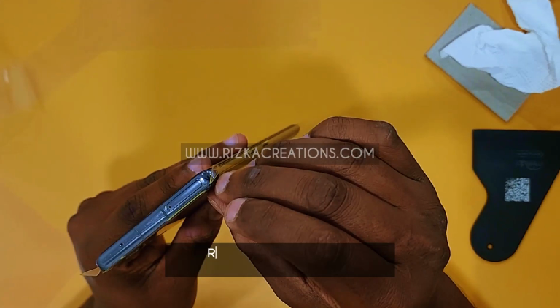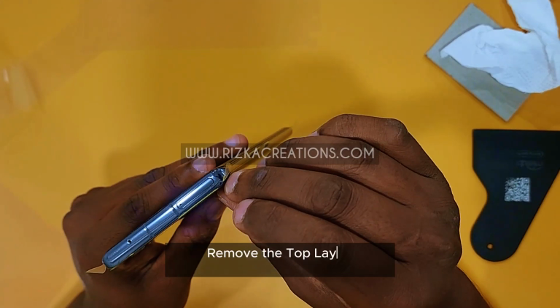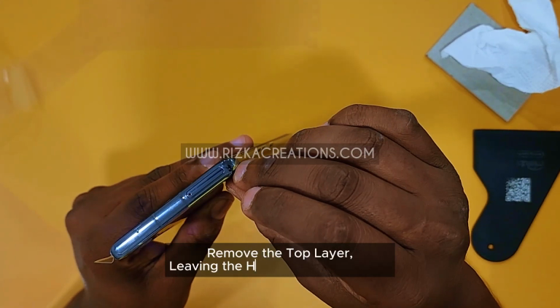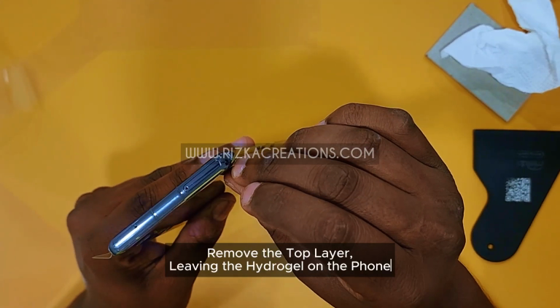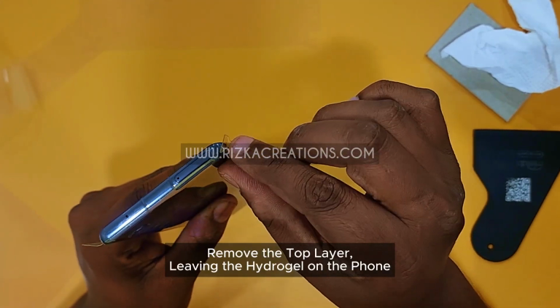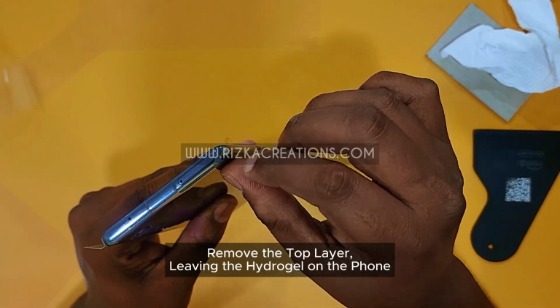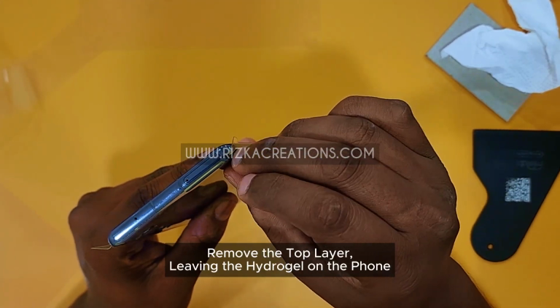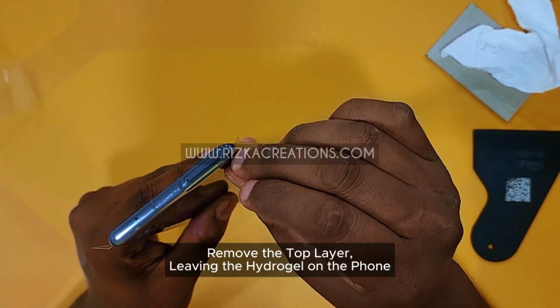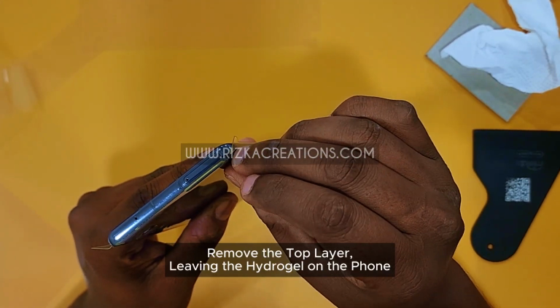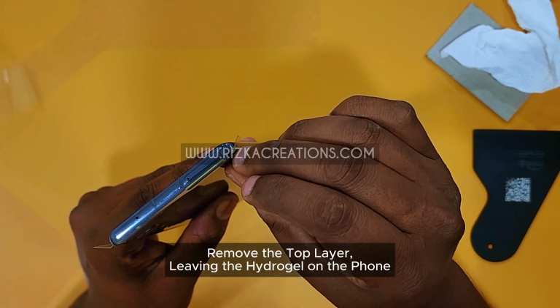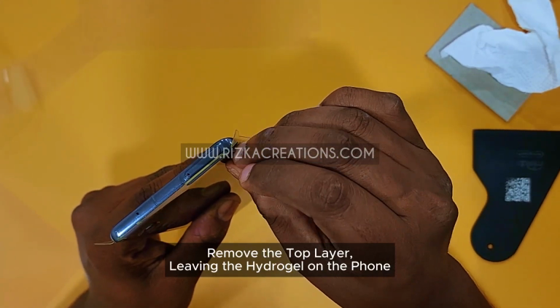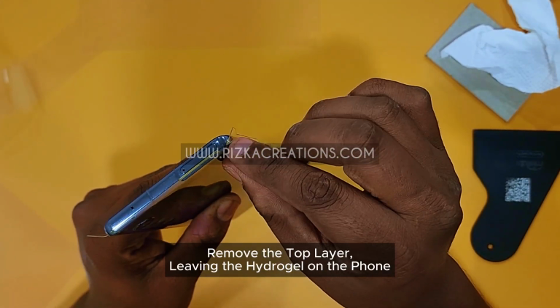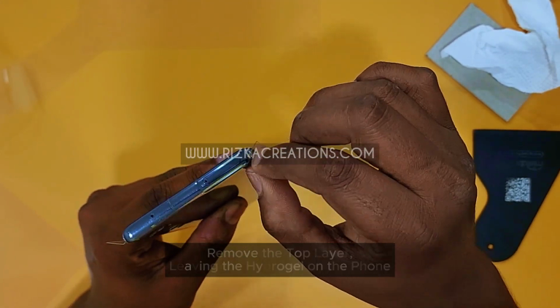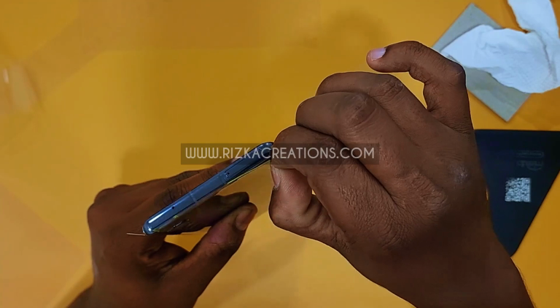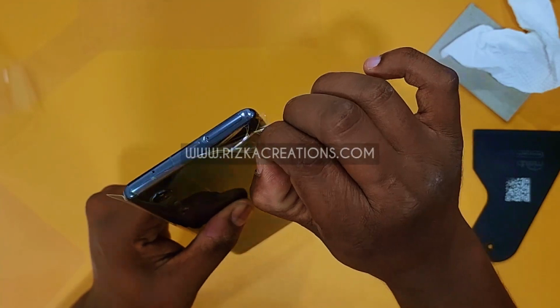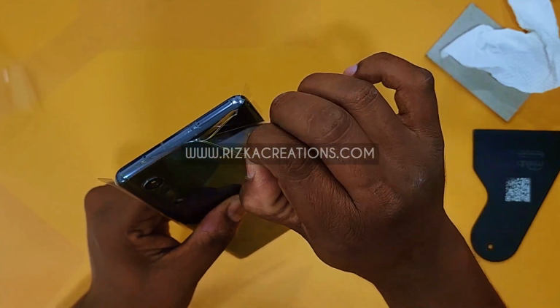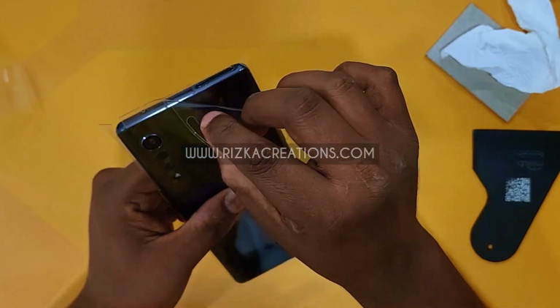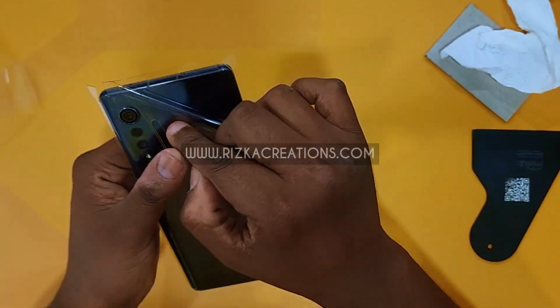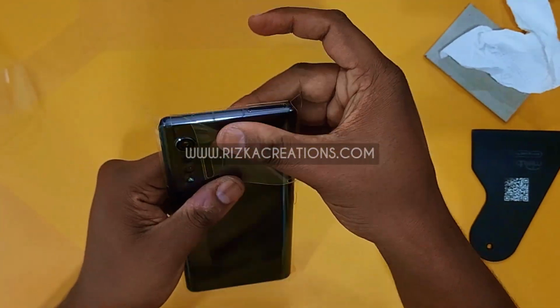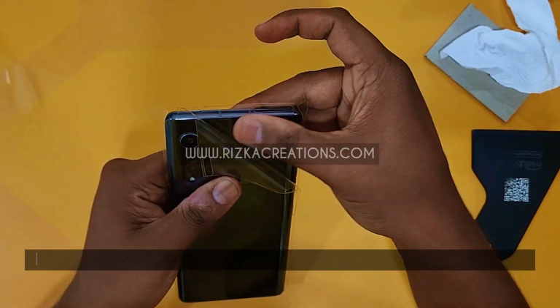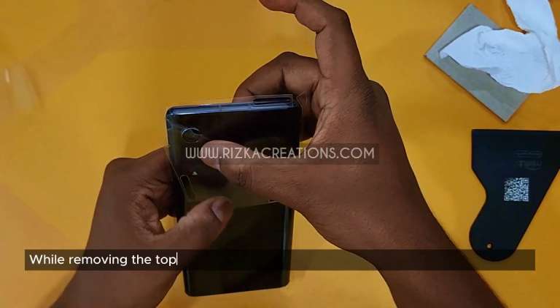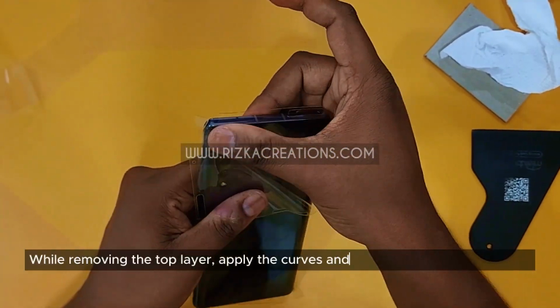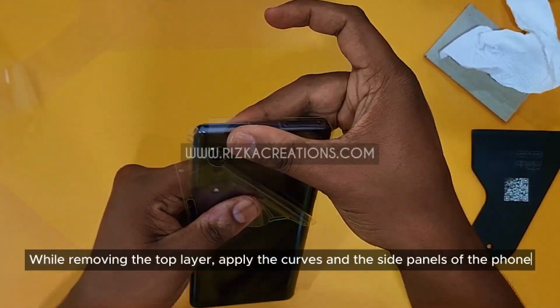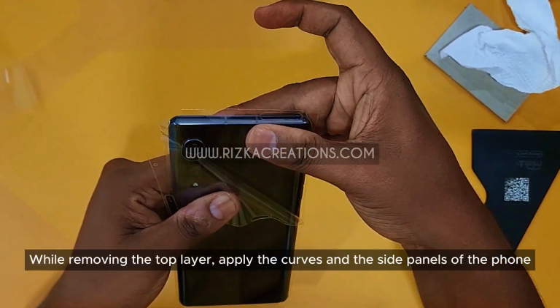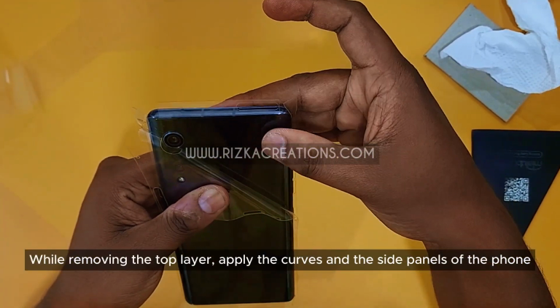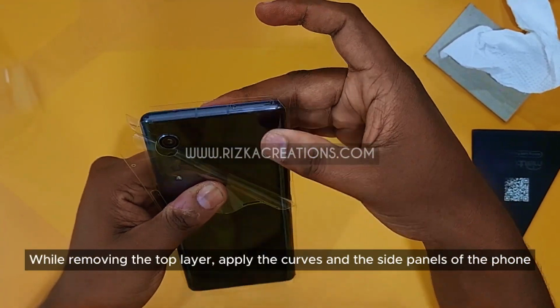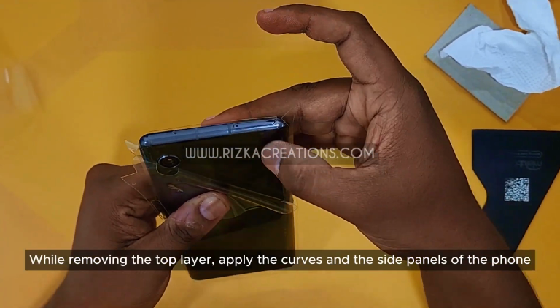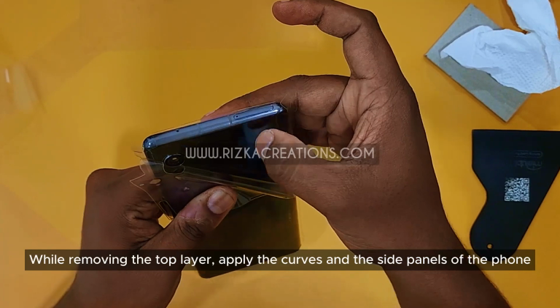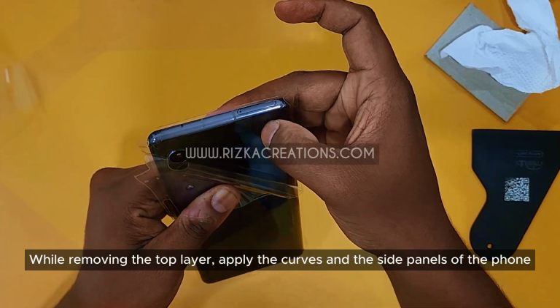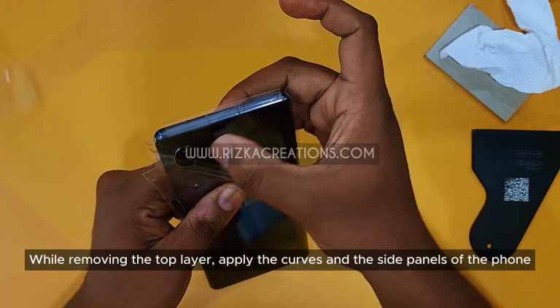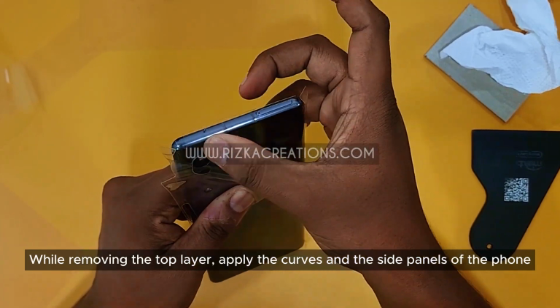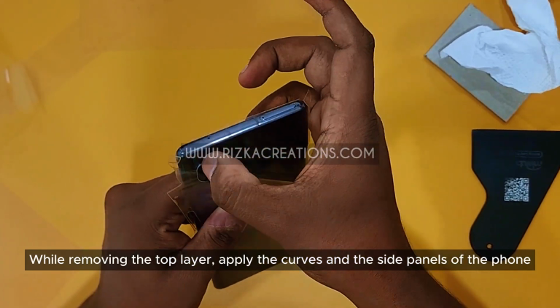Remove the top layer, leaving the hydrogel on the phone. While removing the top layer, apply the curves and the side panels of the phone.